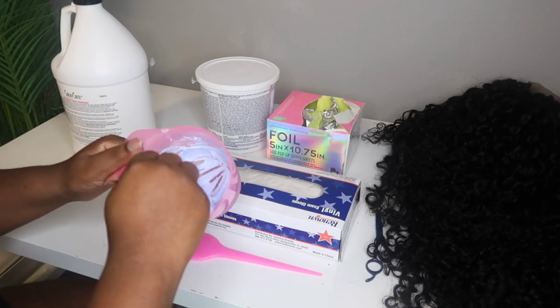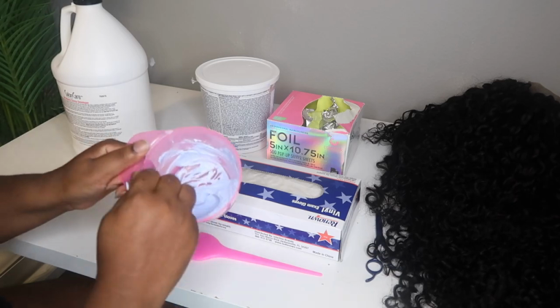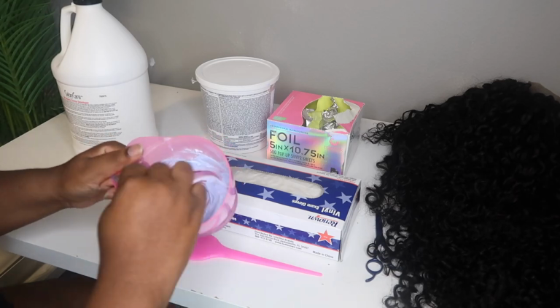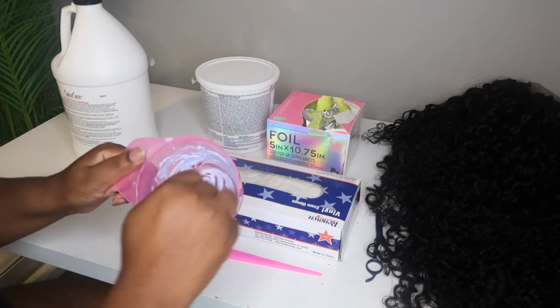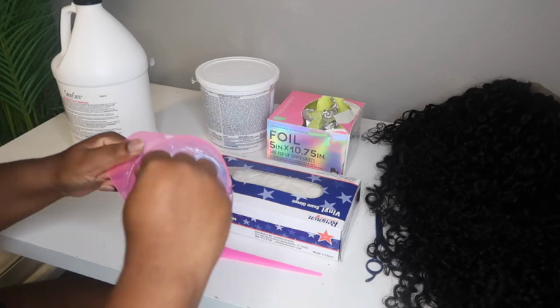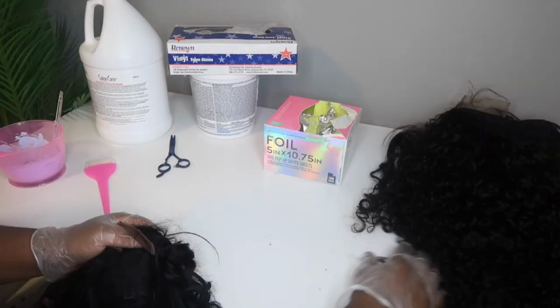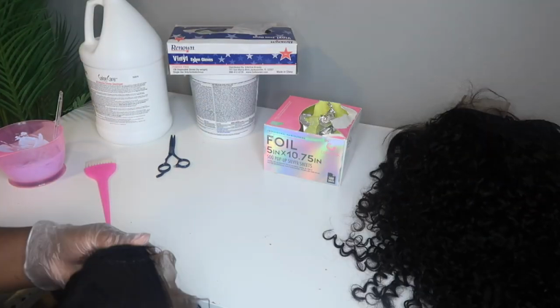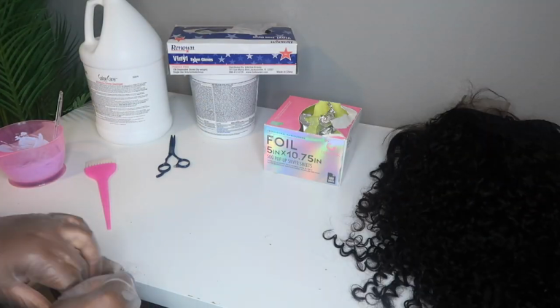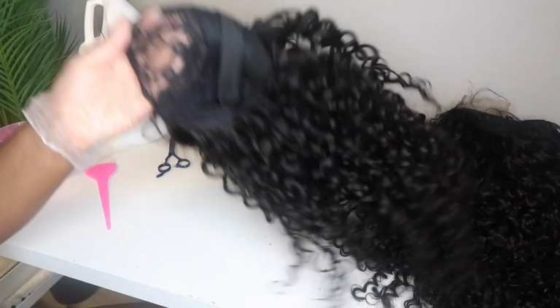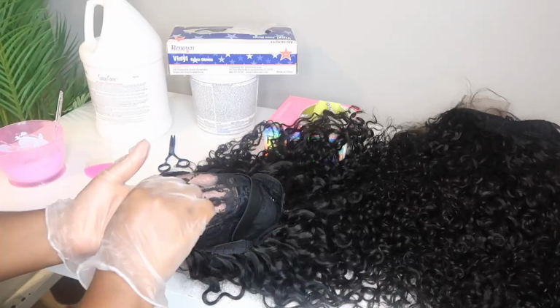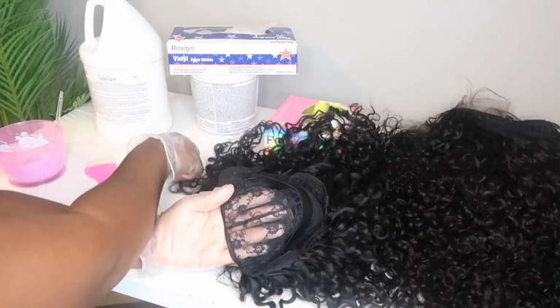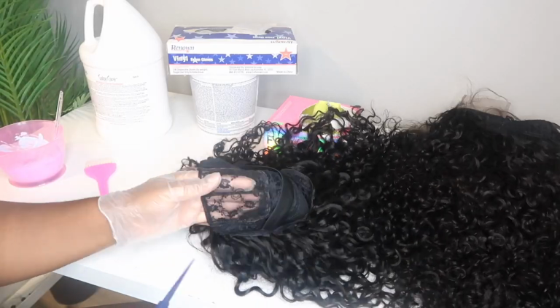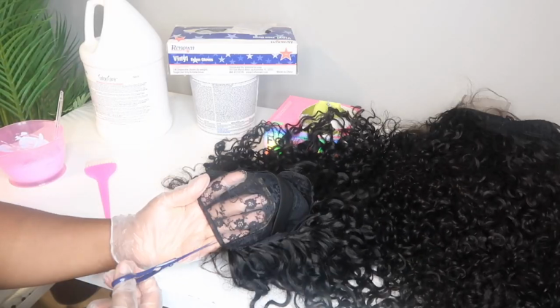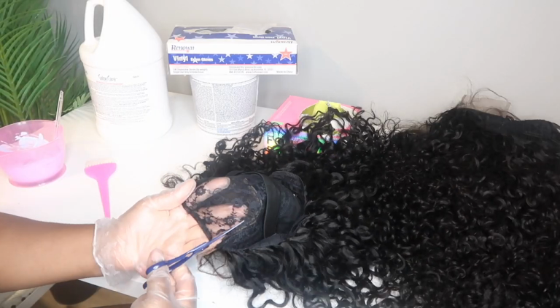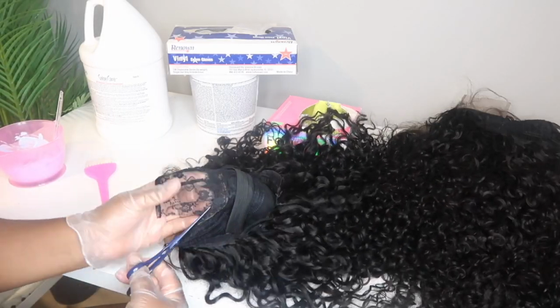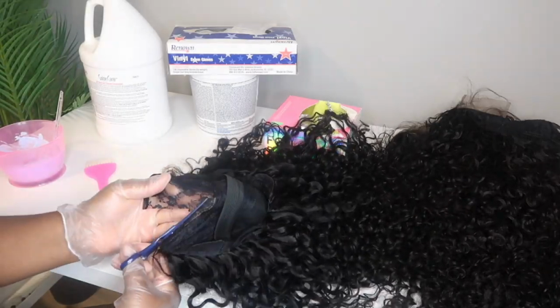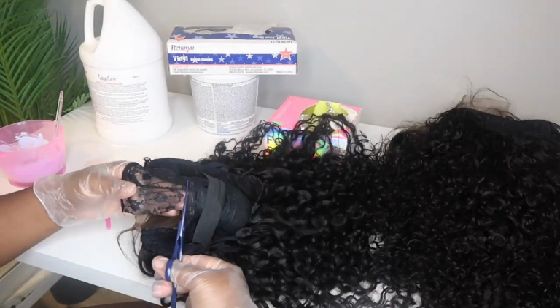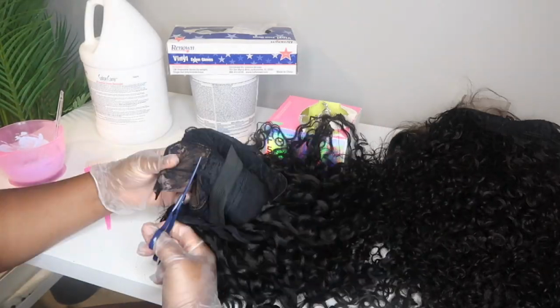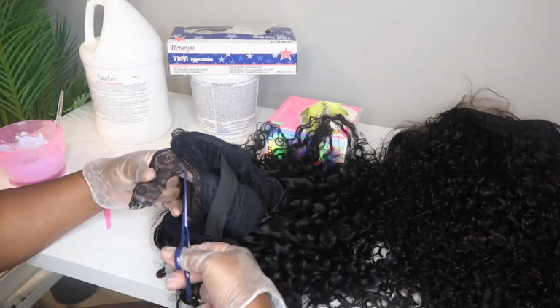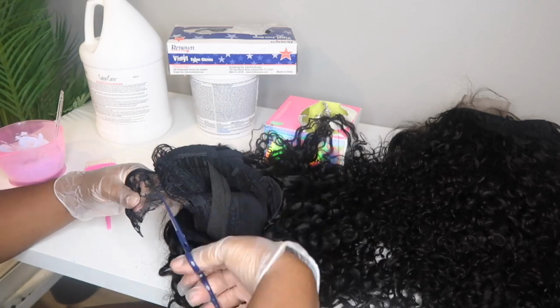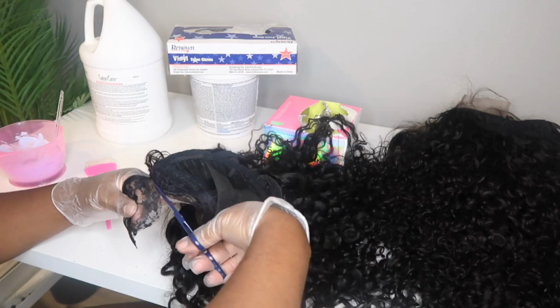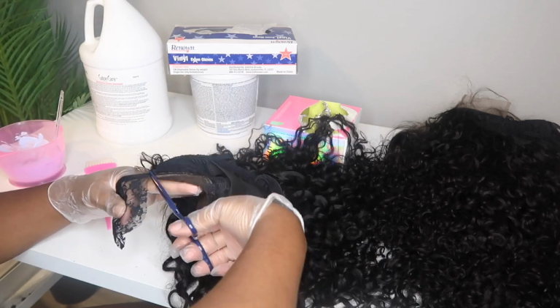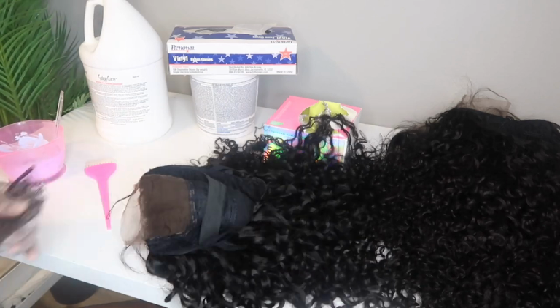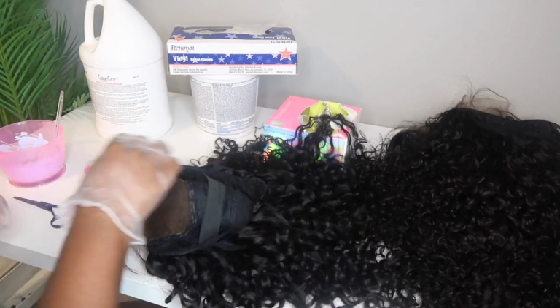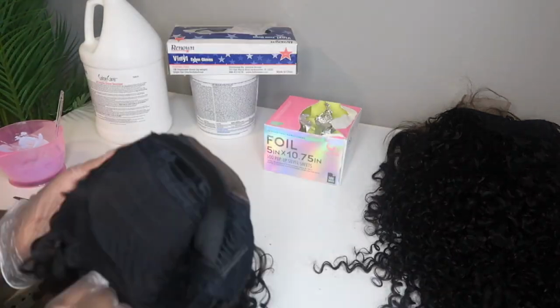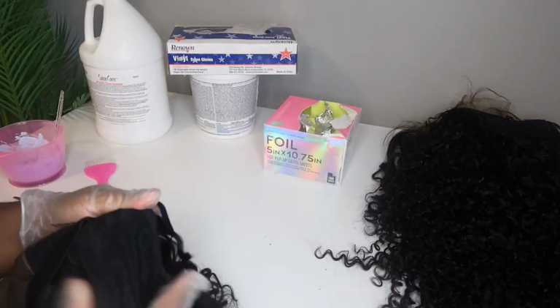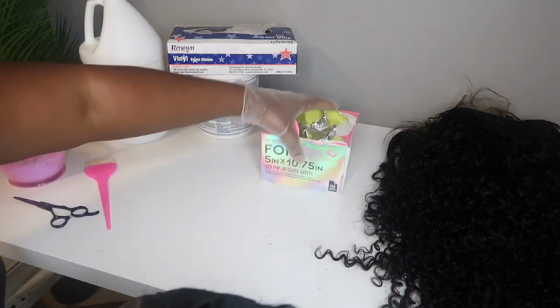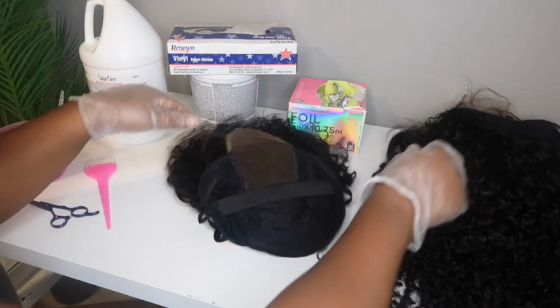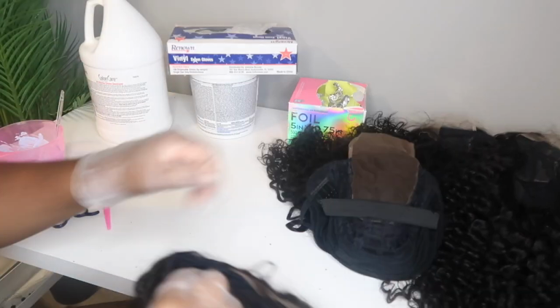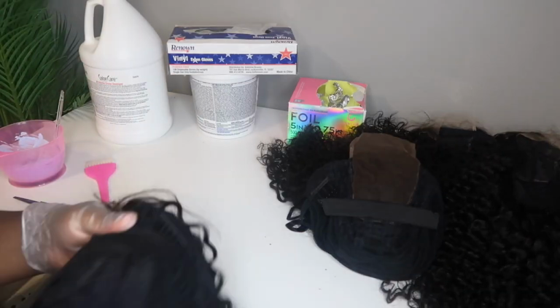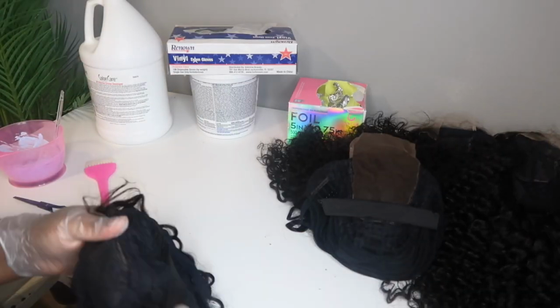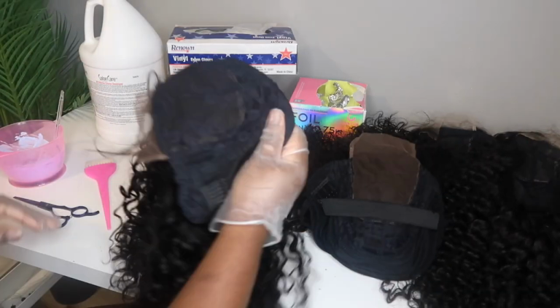I really want the lace to have a realistic look, and bleaching the knots is the first step to having a realistic scalp look.